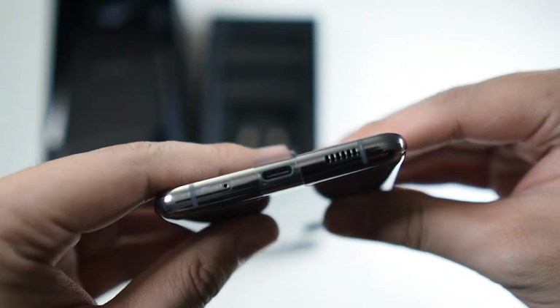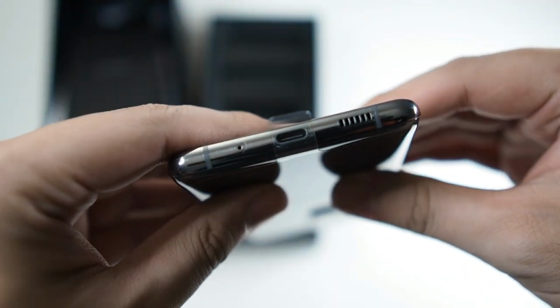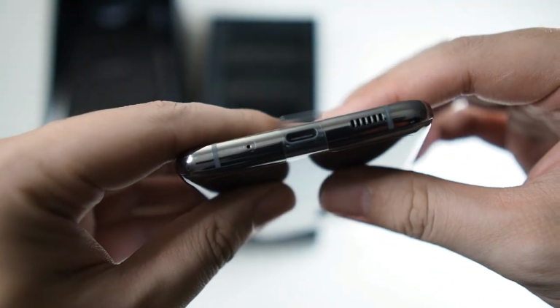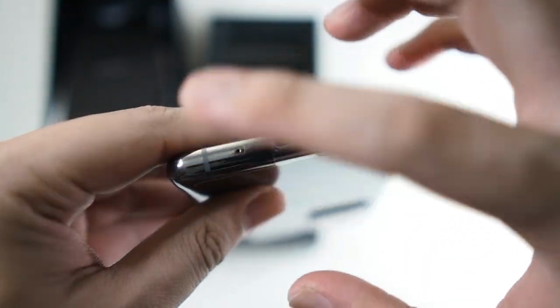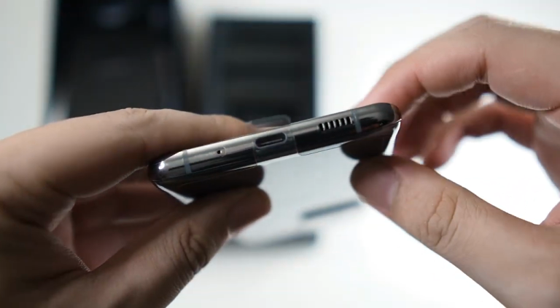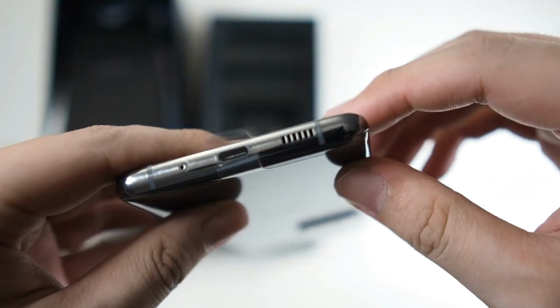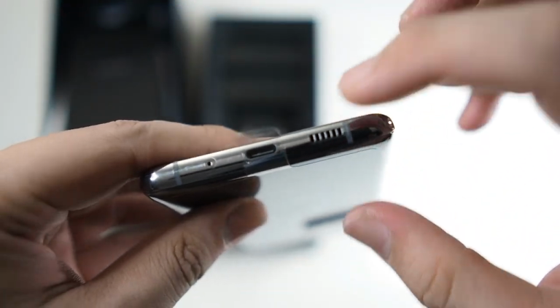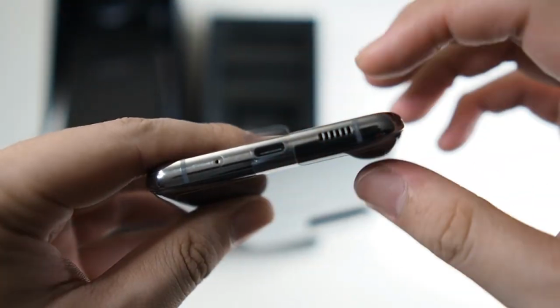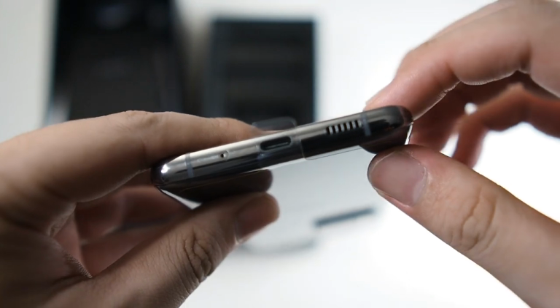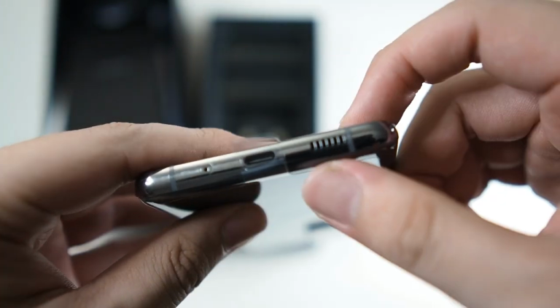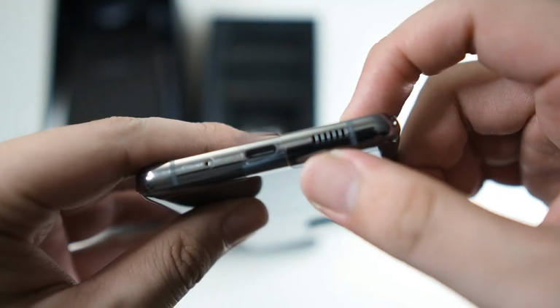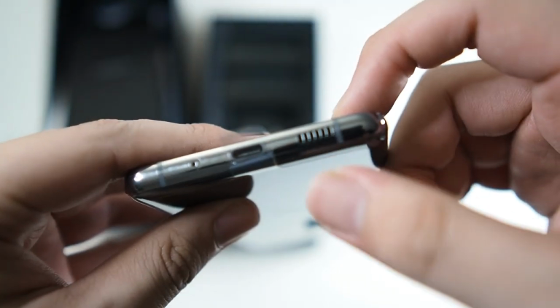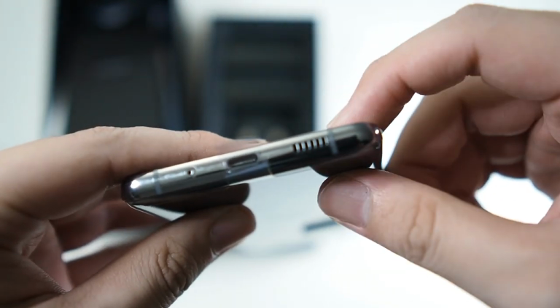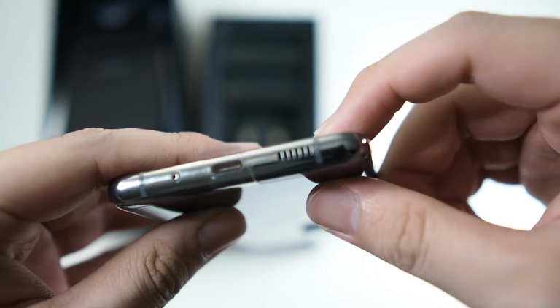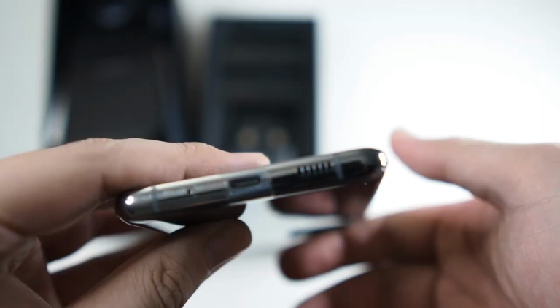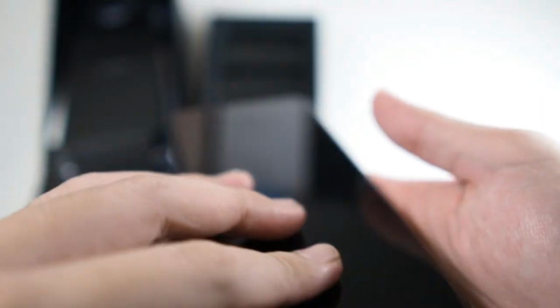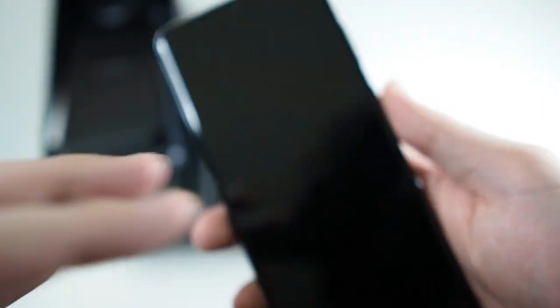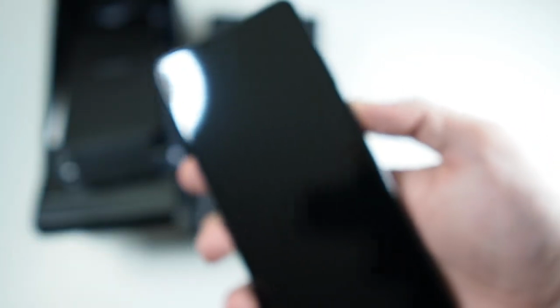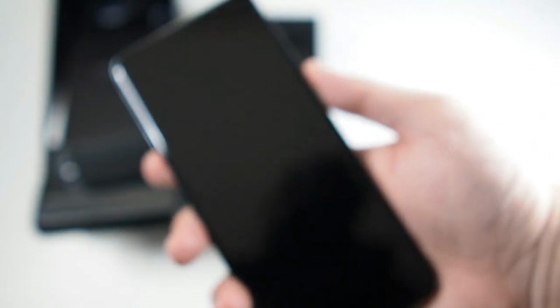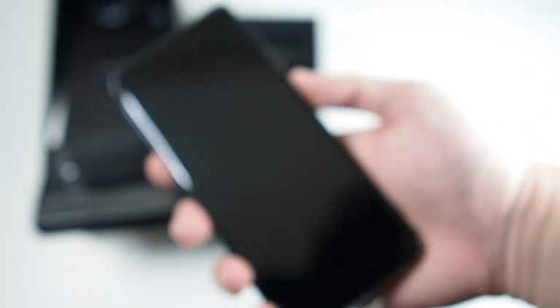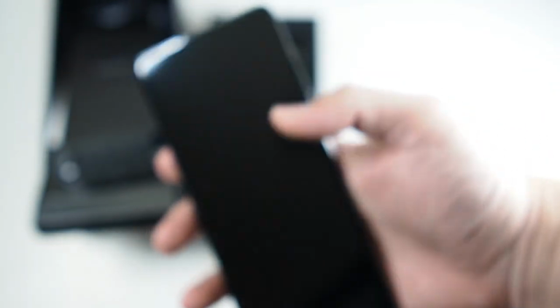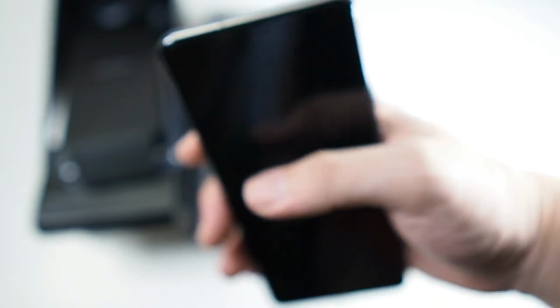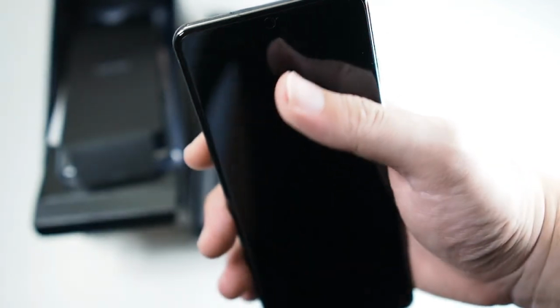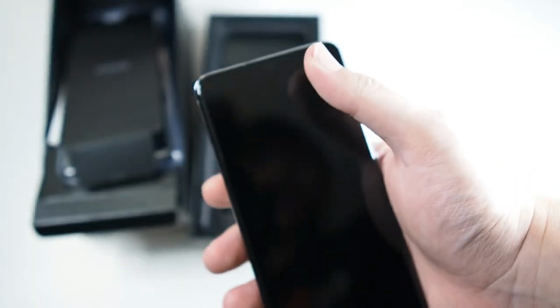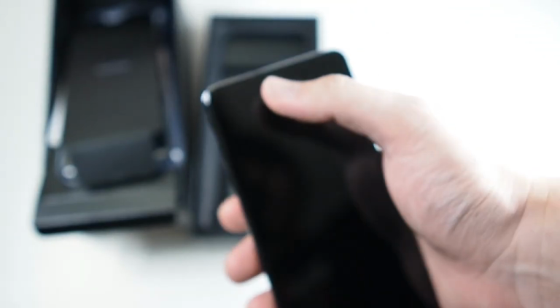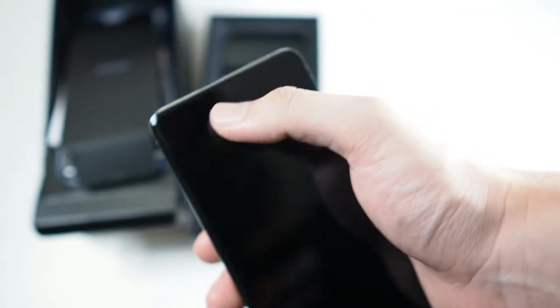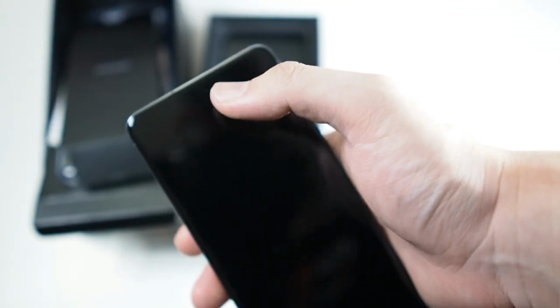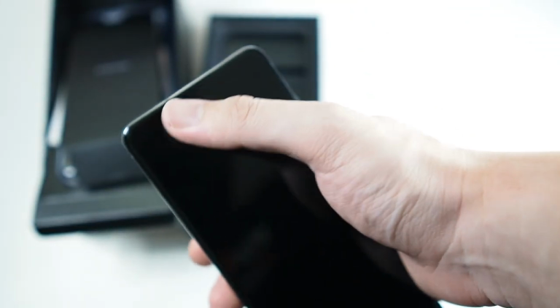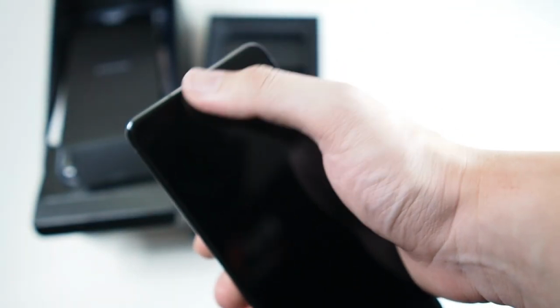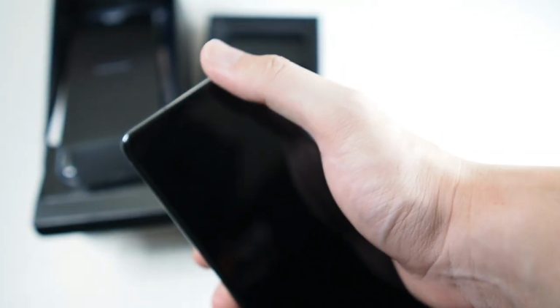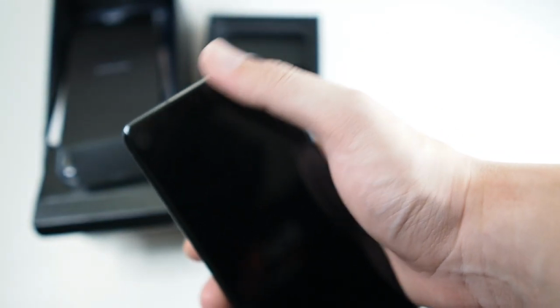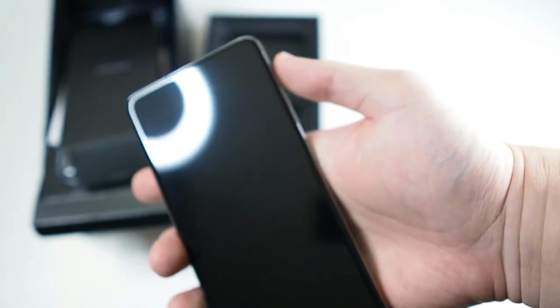On the bottom we get the primary microphone, a USB-C connector, as well as the speaker grille. This is a stereo speaker setup, with a front-firing speaker at the earpiece area.